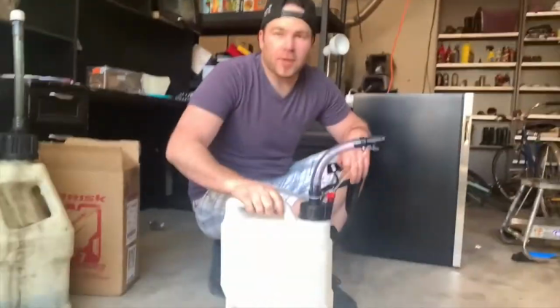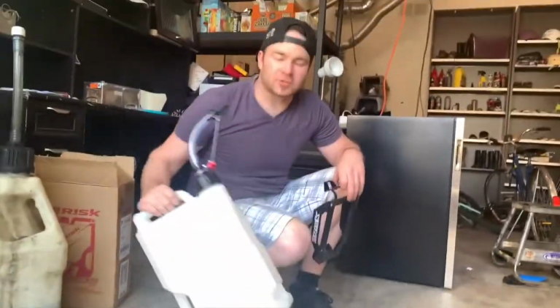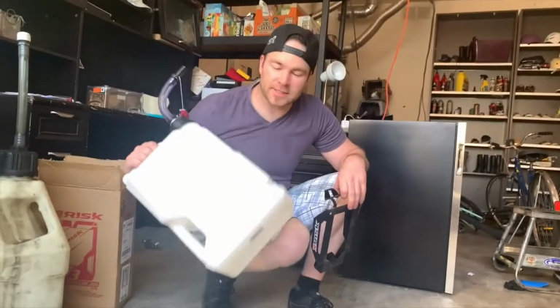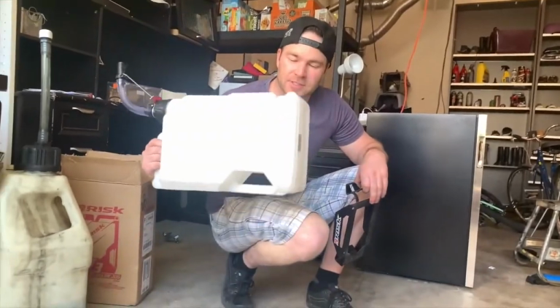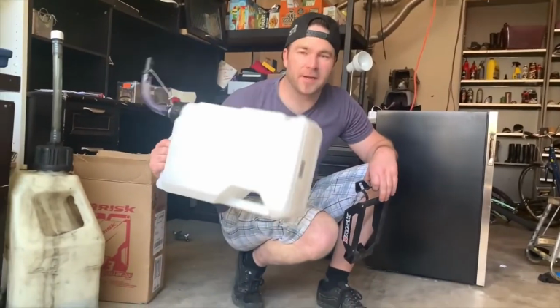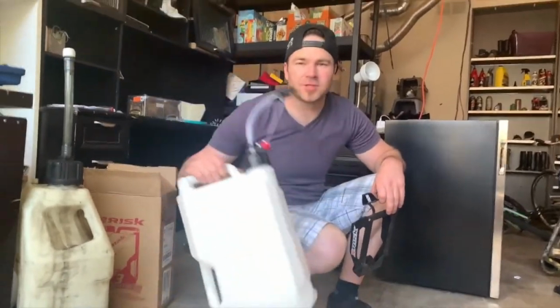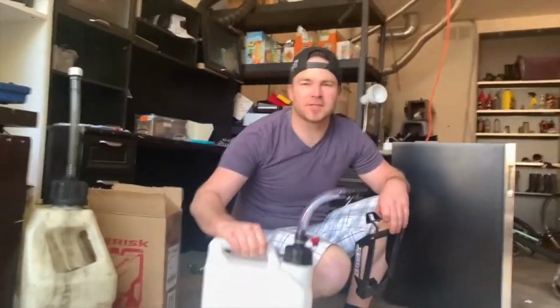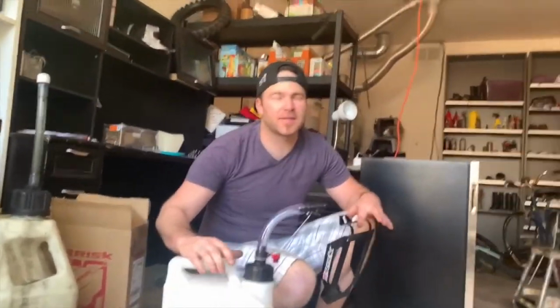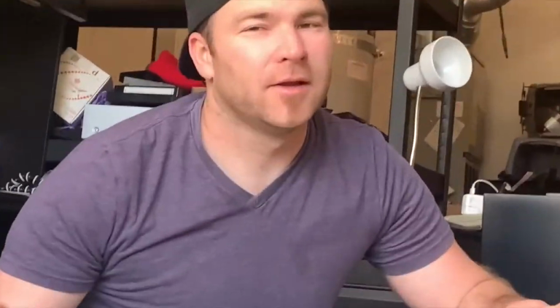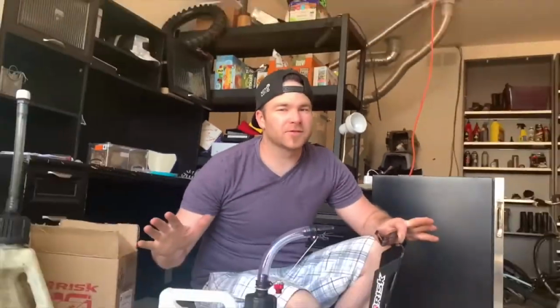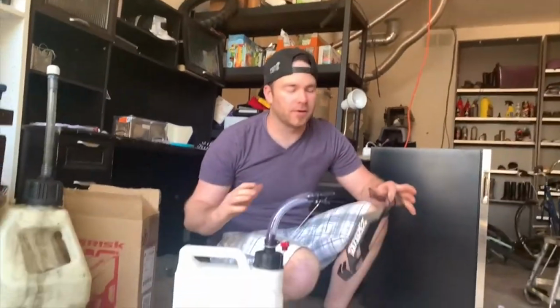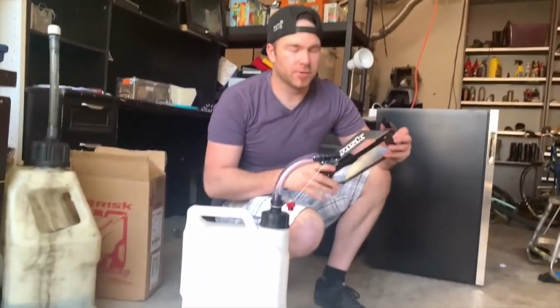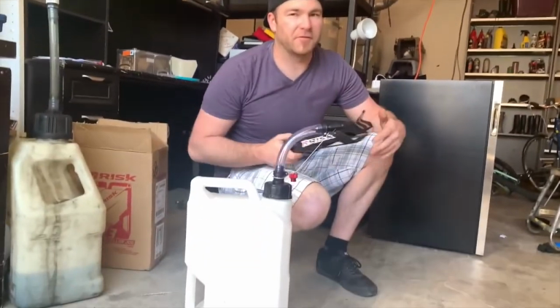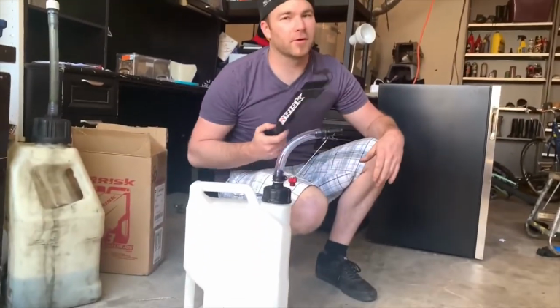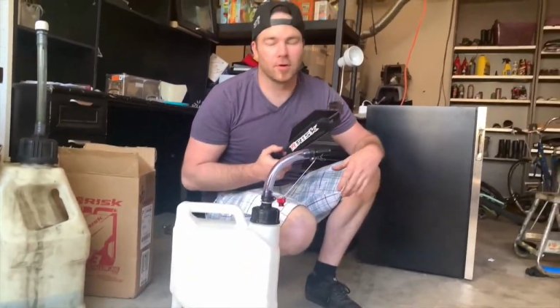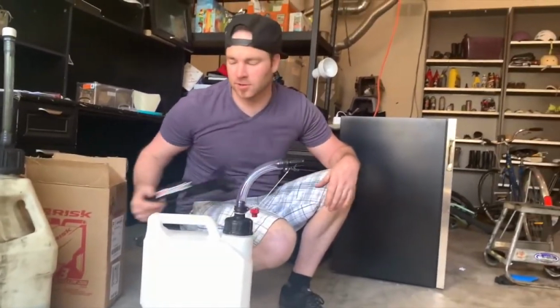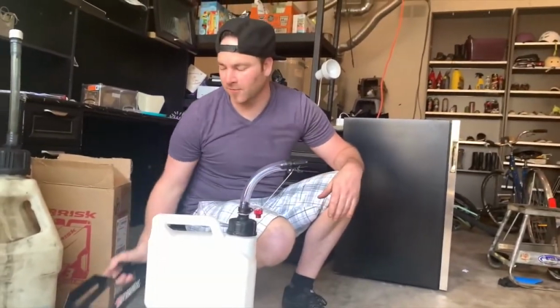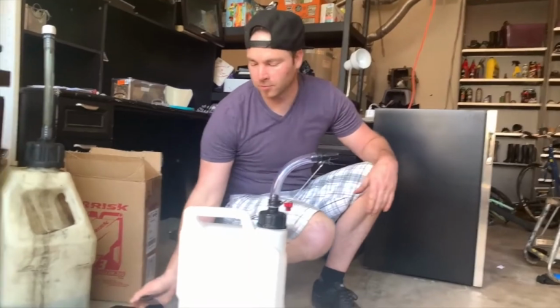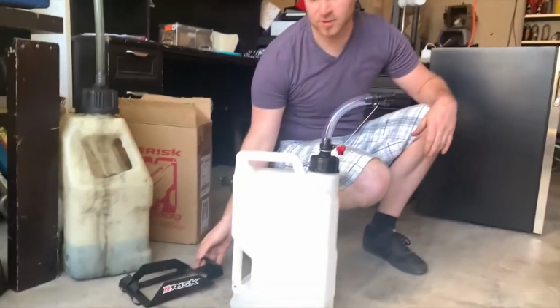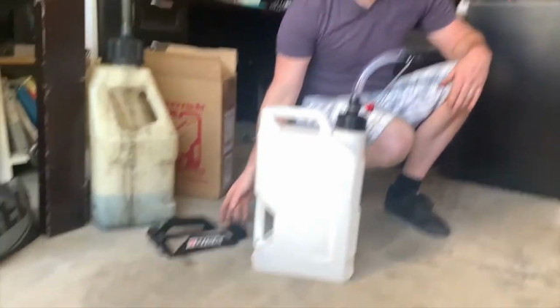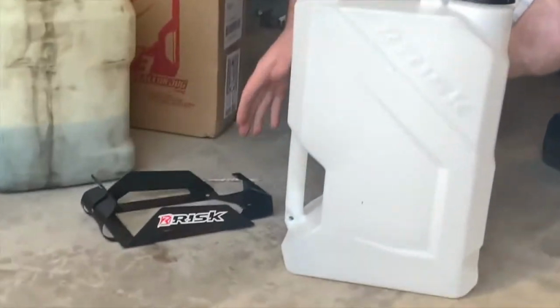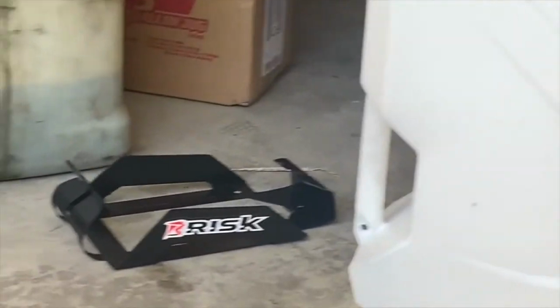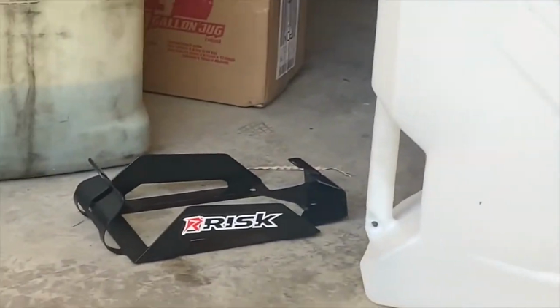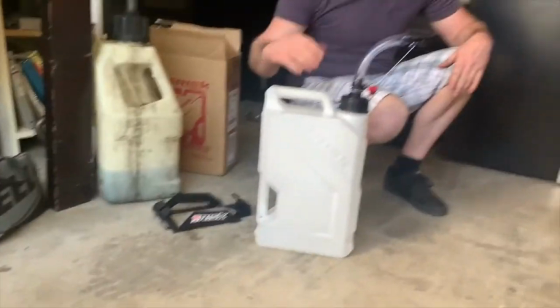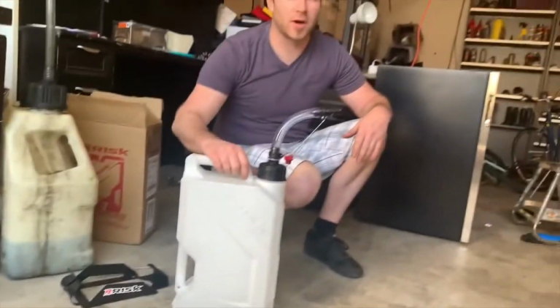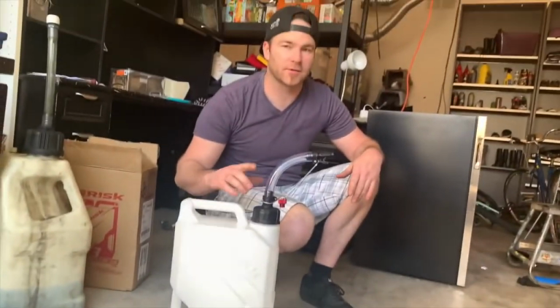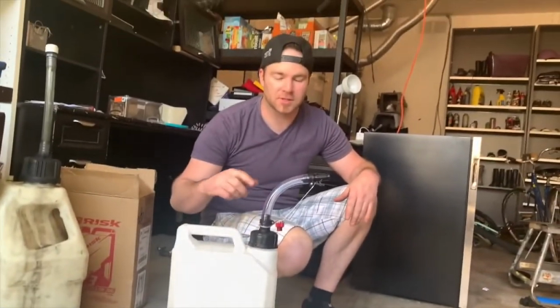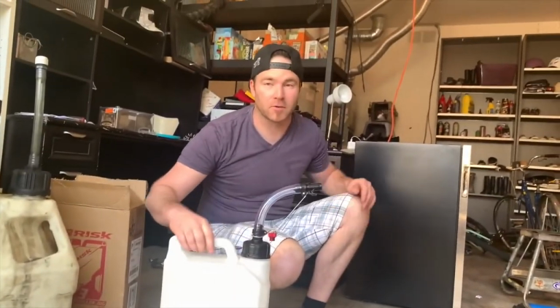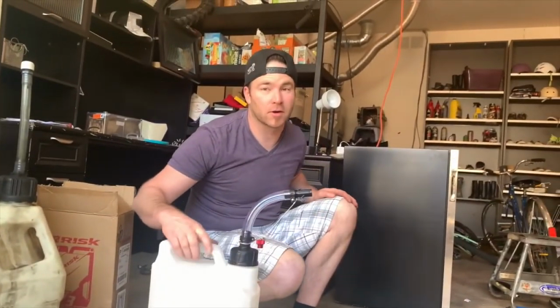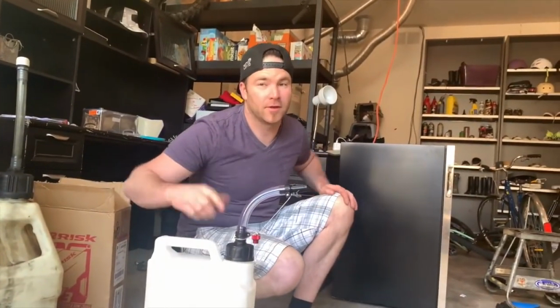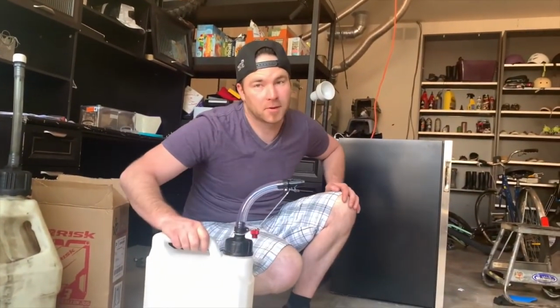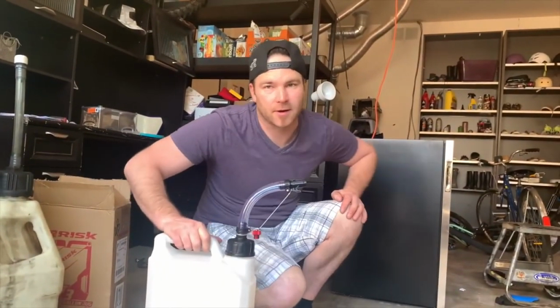So thank you to Risk Racing for sending this to us. You guys, if you're smart, do yourself a favor — go to Instagram and follow Risk Racing, because they've got lots of other cool products and they're always coming out with more that you don't want to miss out on.